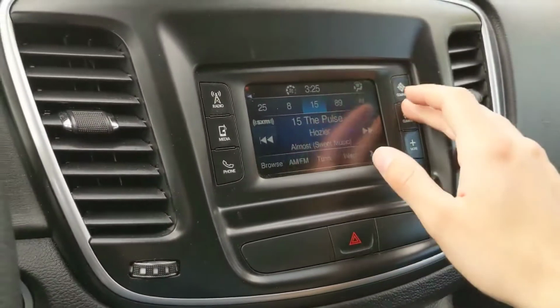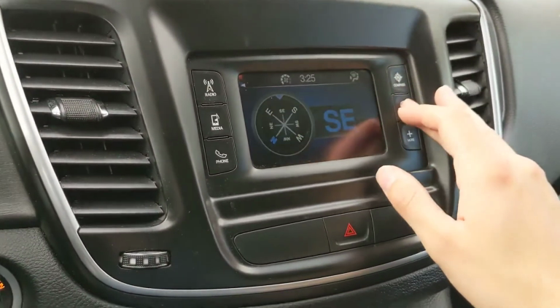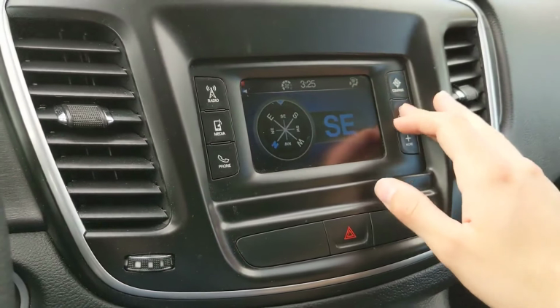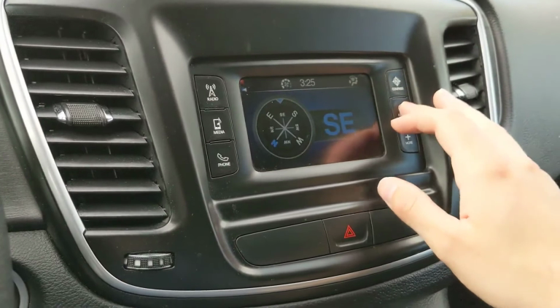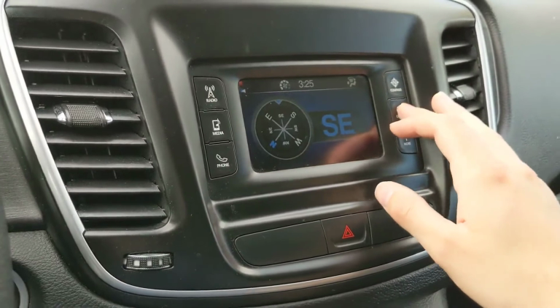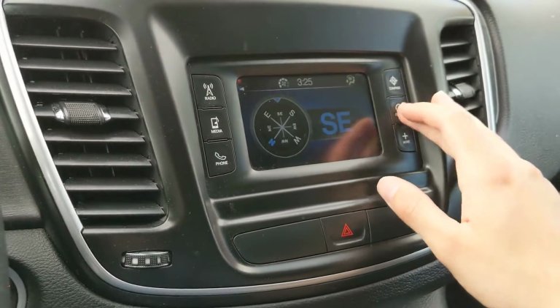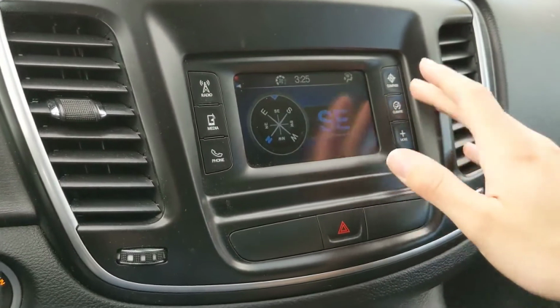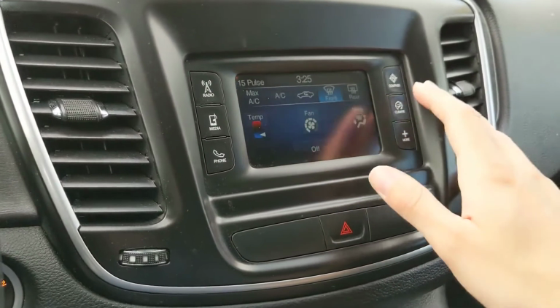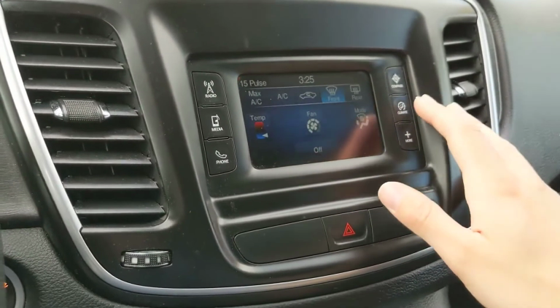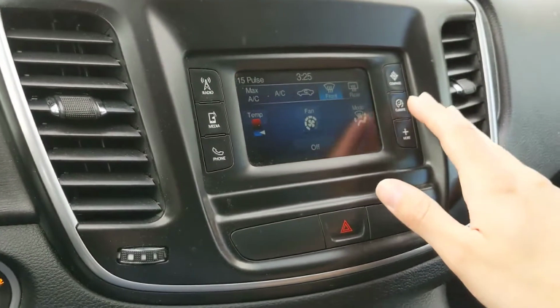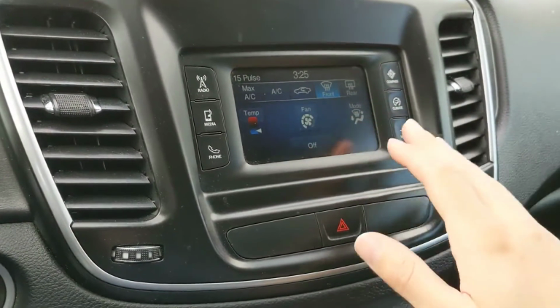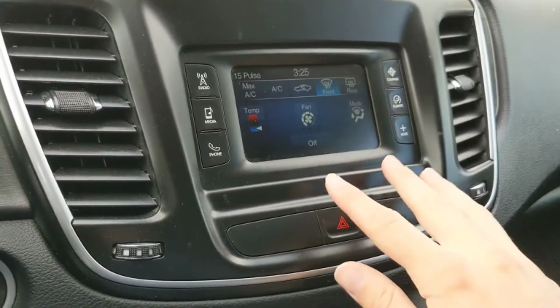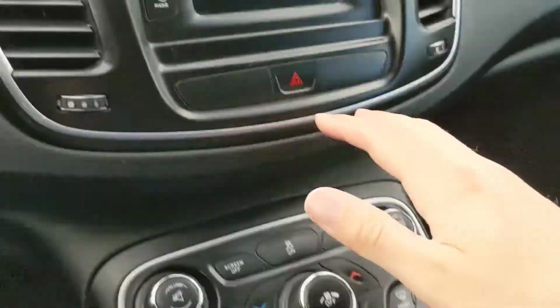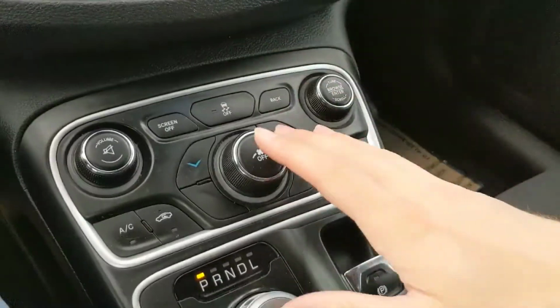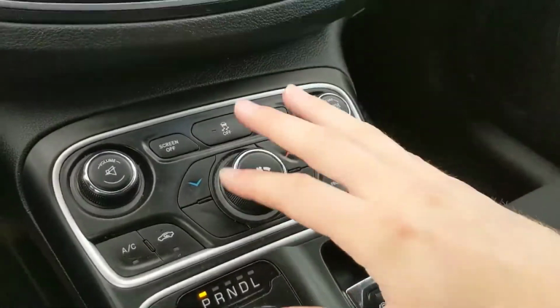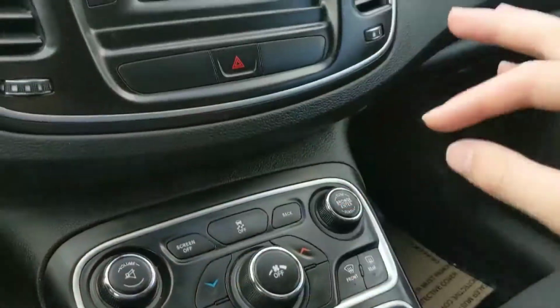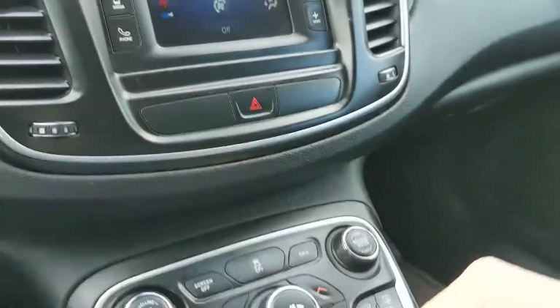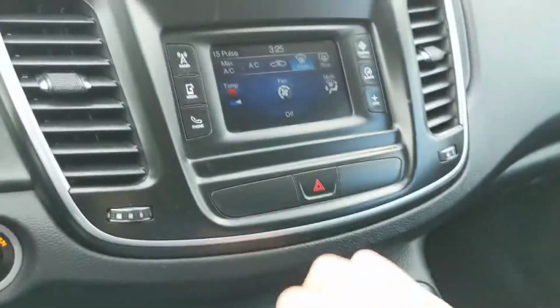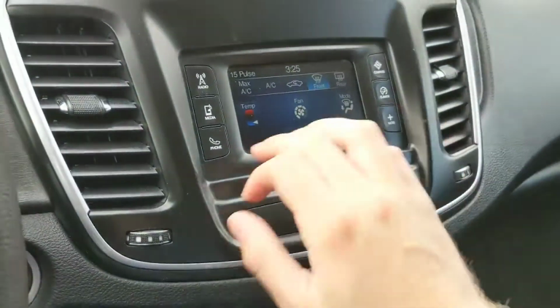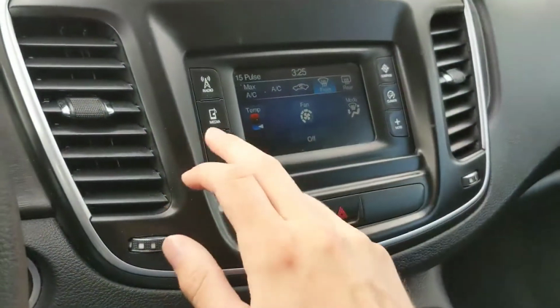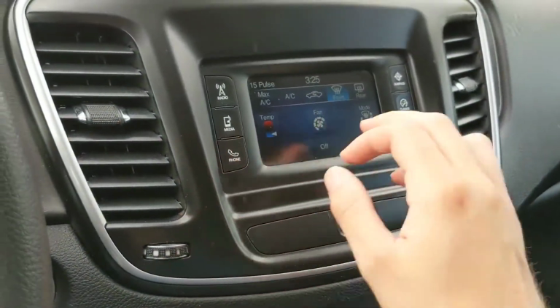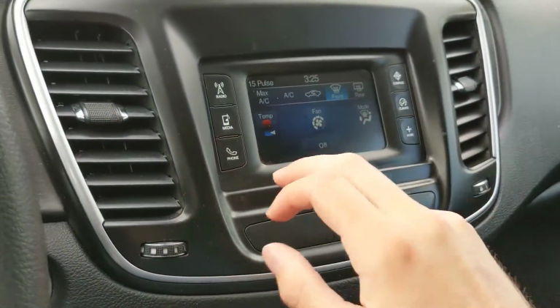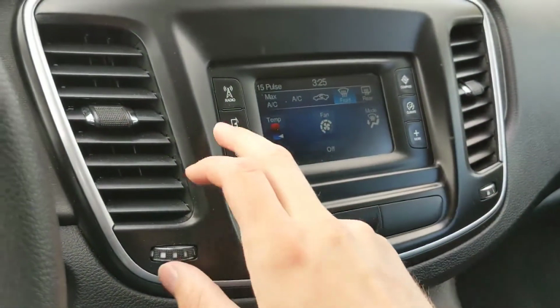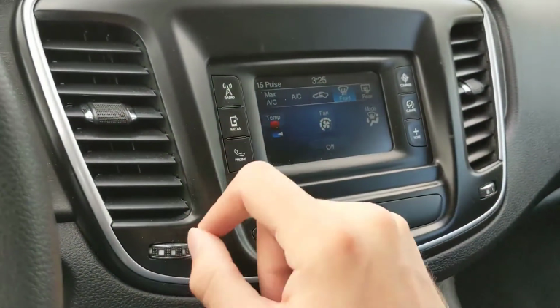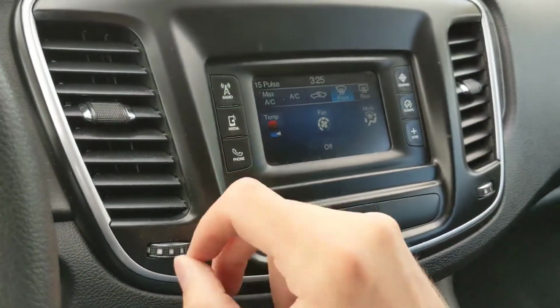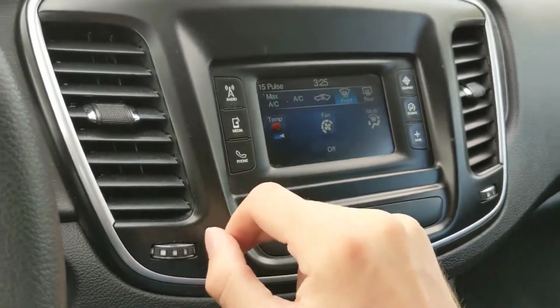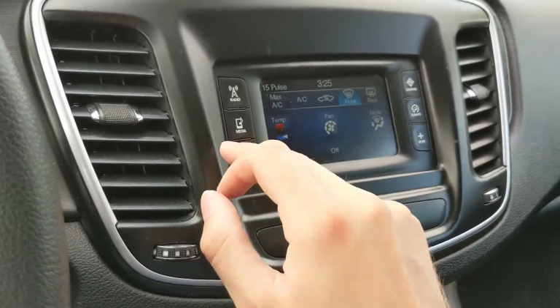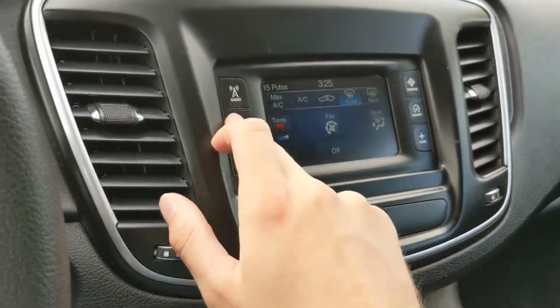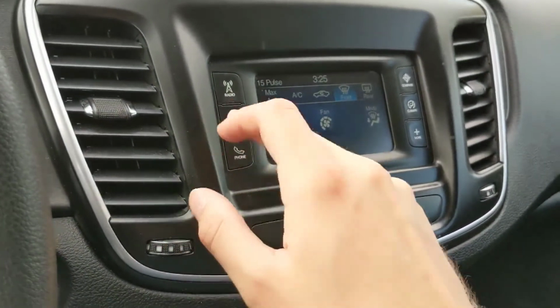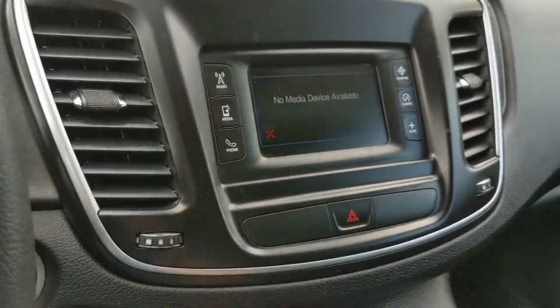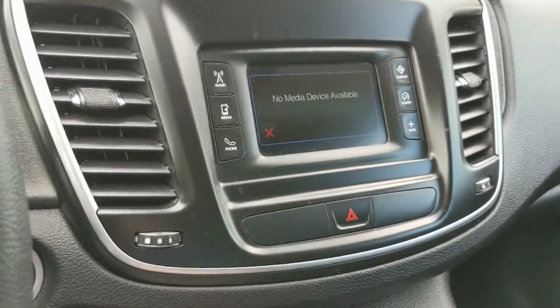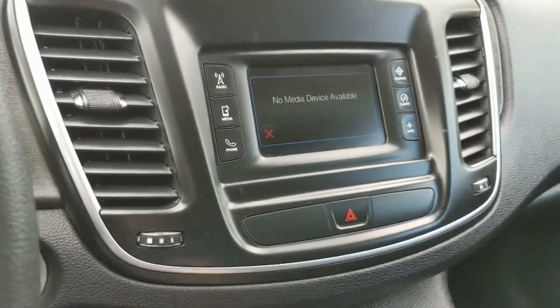You can also access your compass and your climate controls through the screen, though those climate controls are also physically down here as well, so it's not necessarily that useful on screen, but you do have the option.